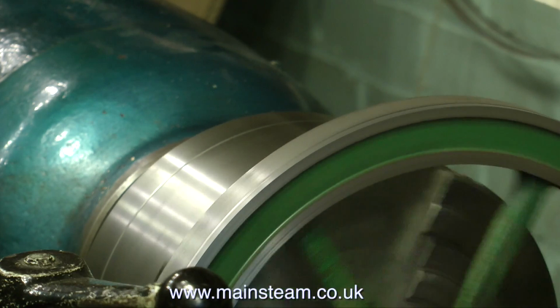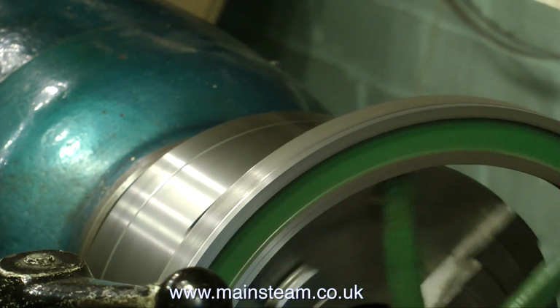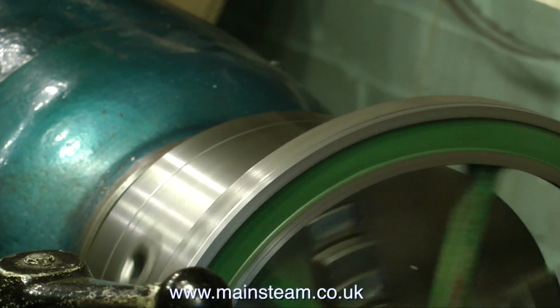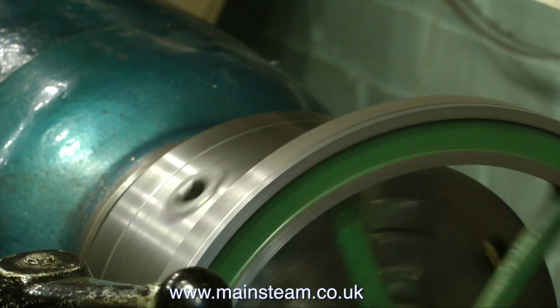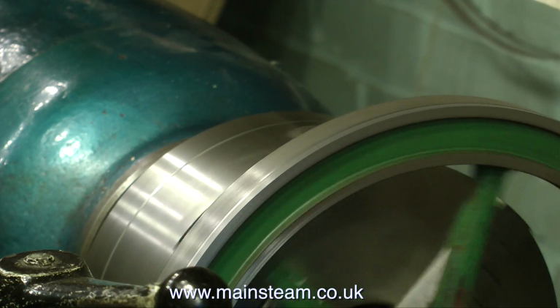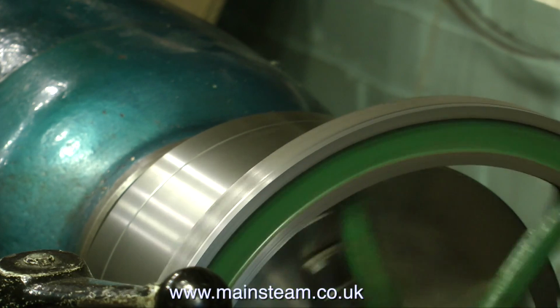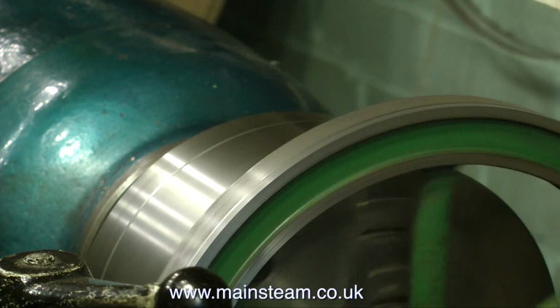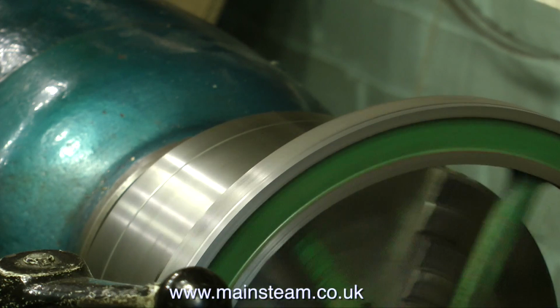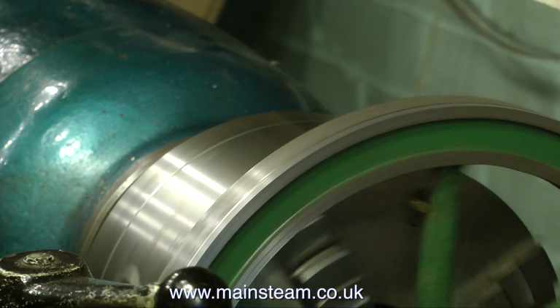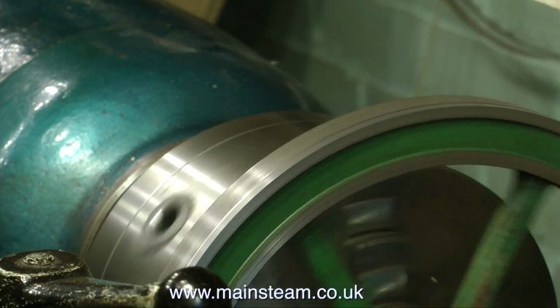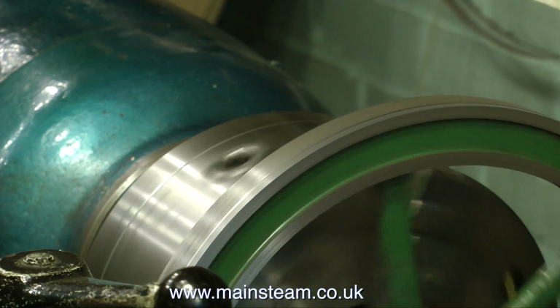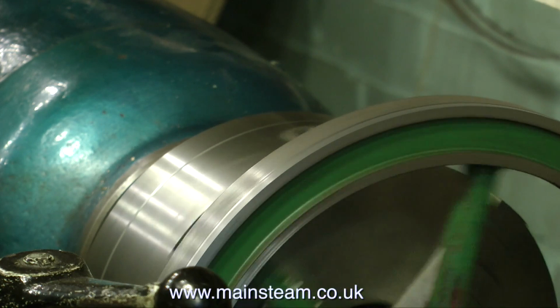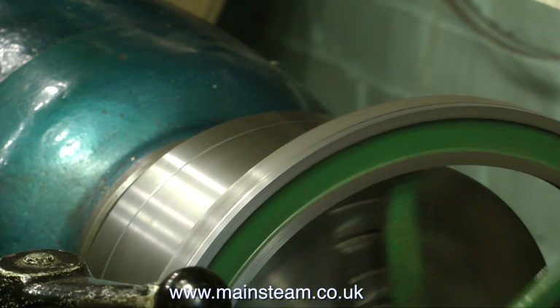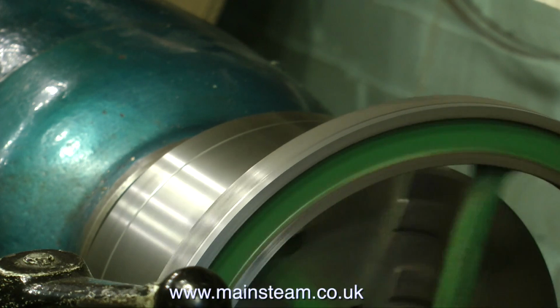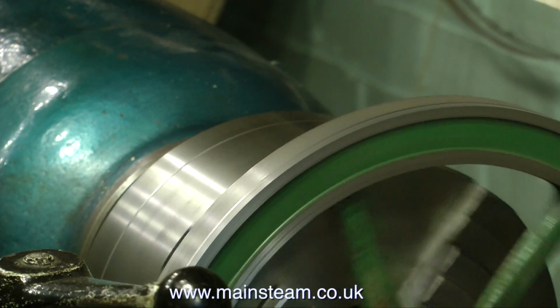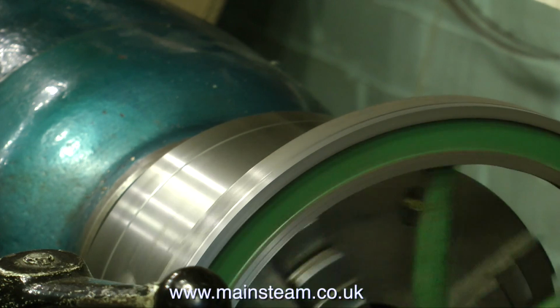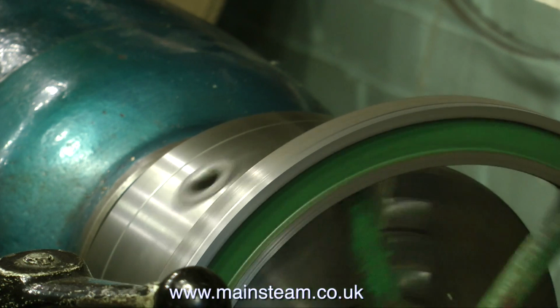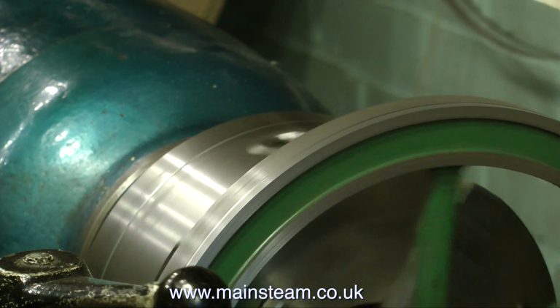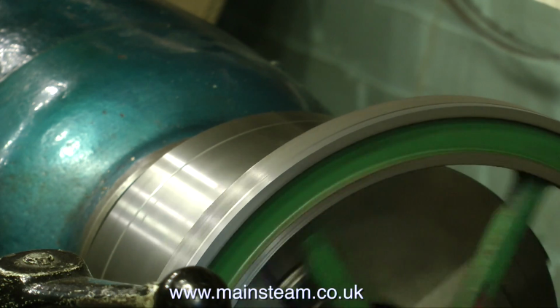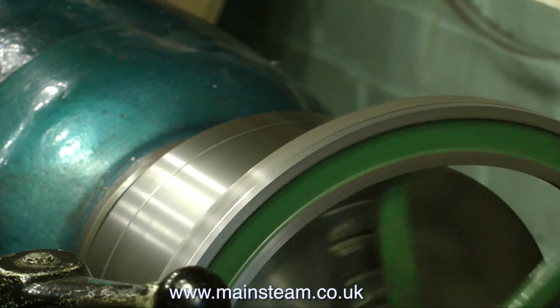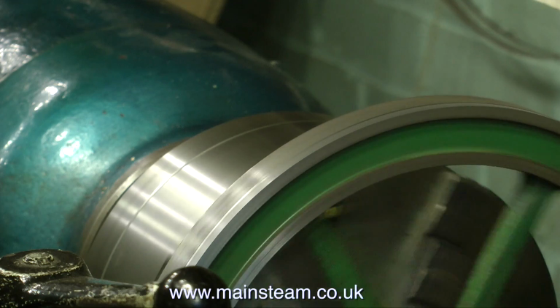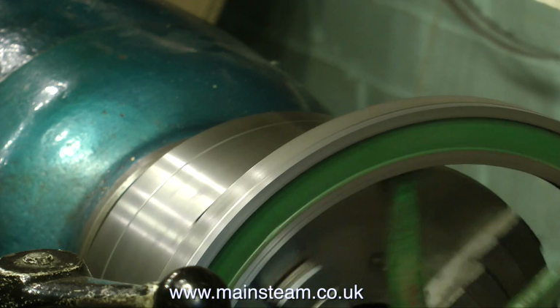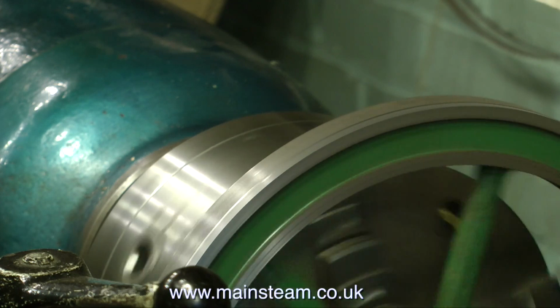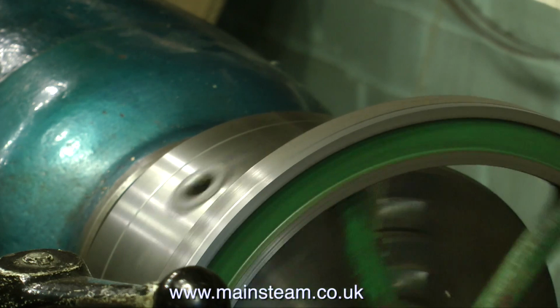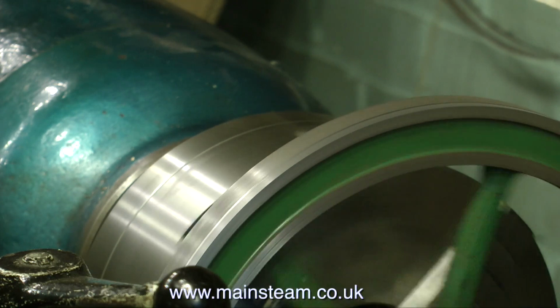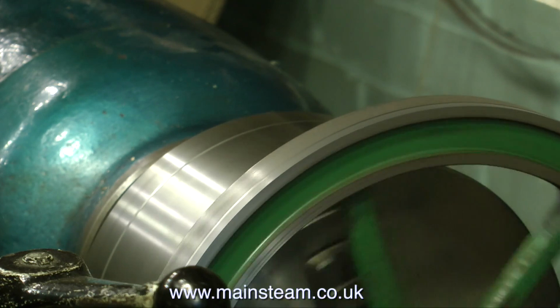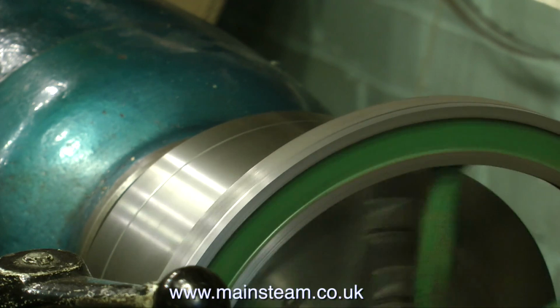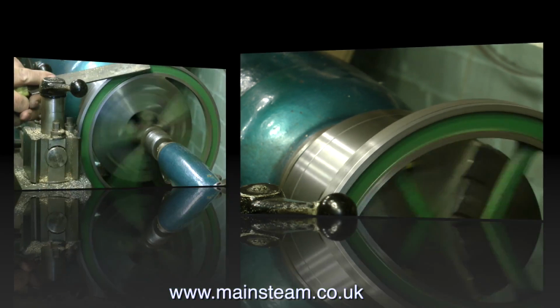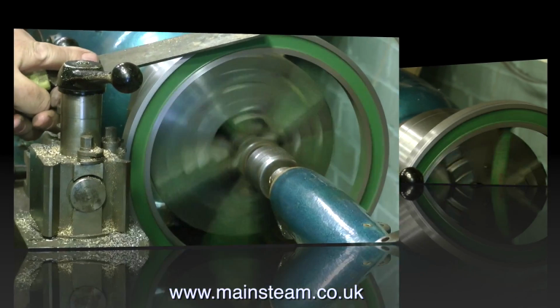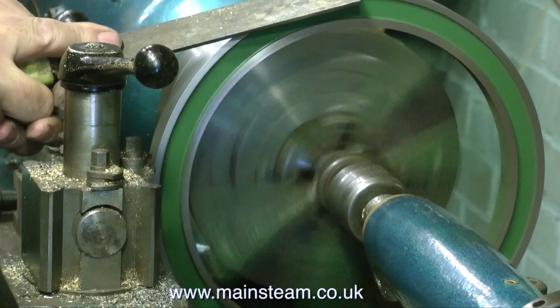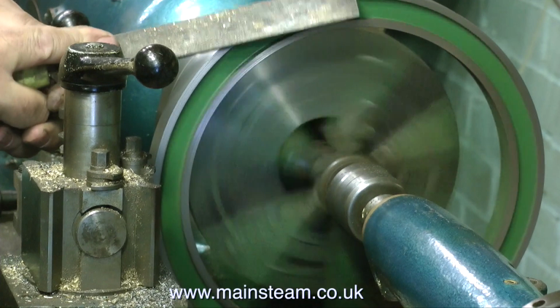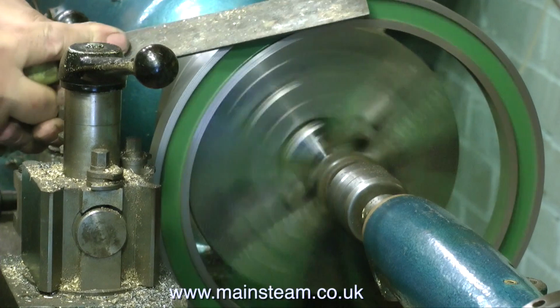I'm taking a very light cut across the face here as you can see and it's cleaning up quite well. I've already taken a cut down the front surface of the flywheel, but underneath all the filth and rust it was quite badly chatter marked.